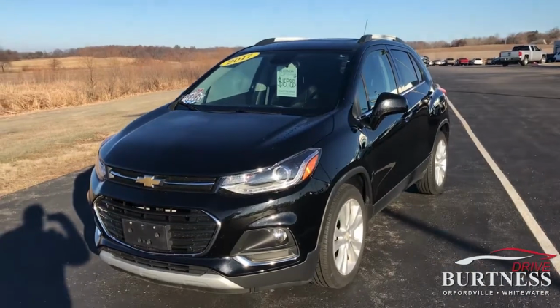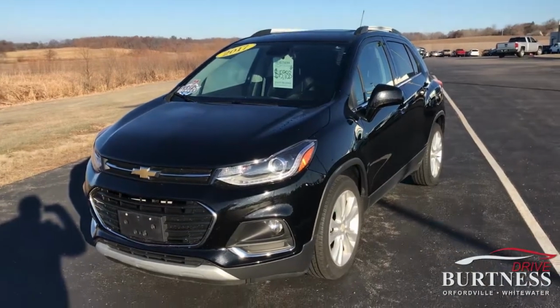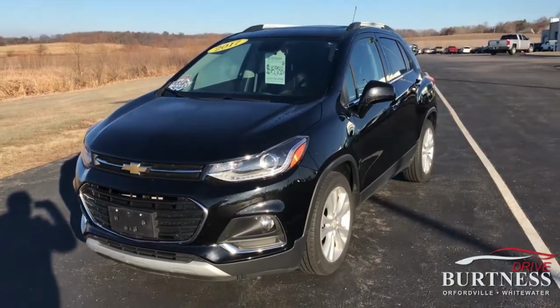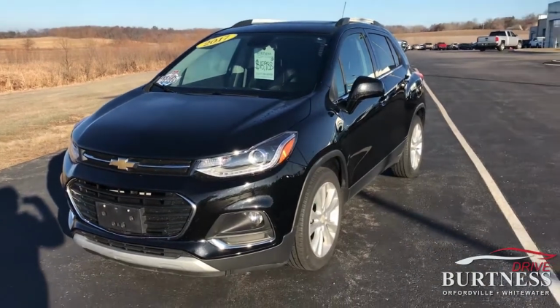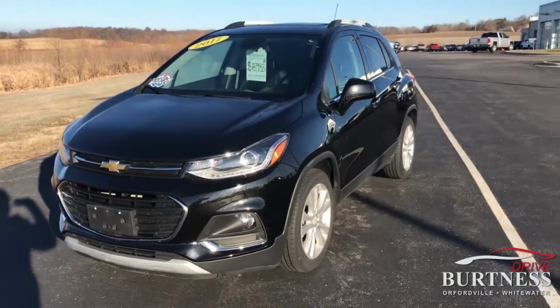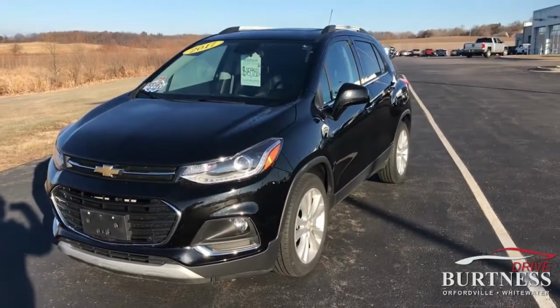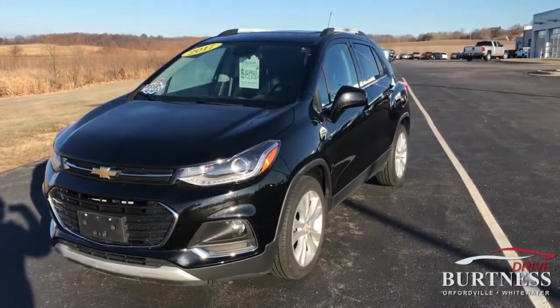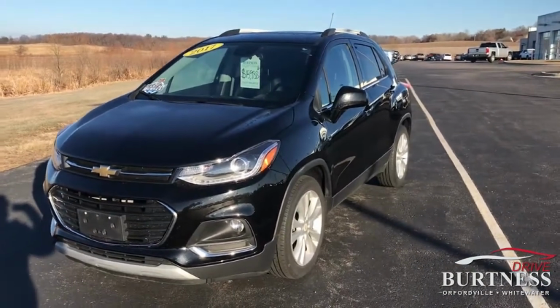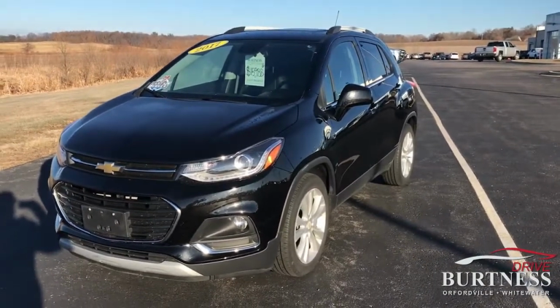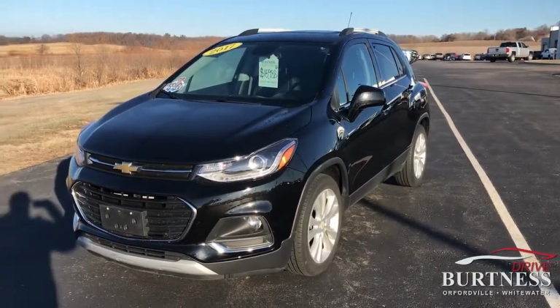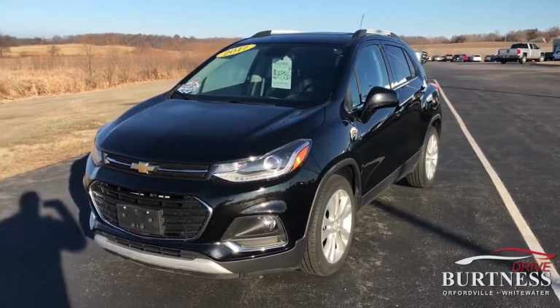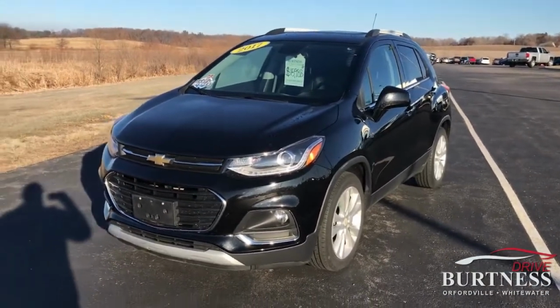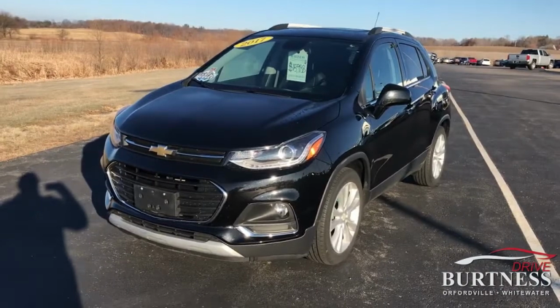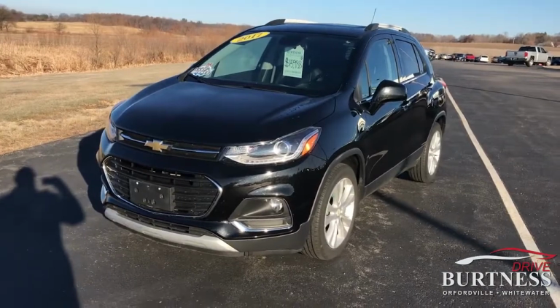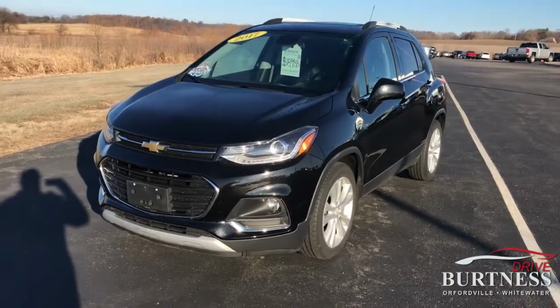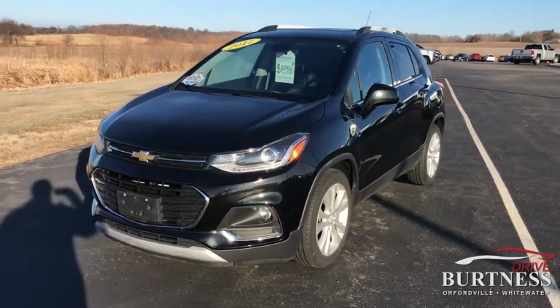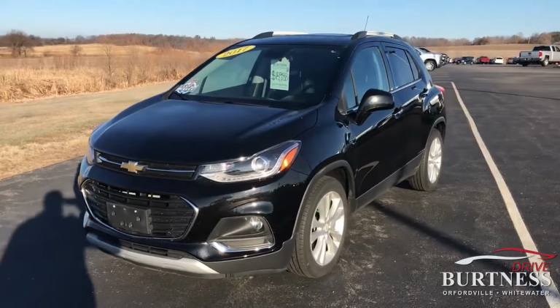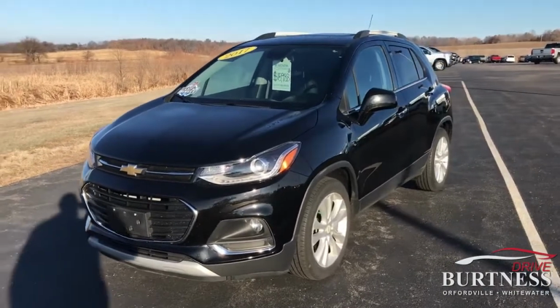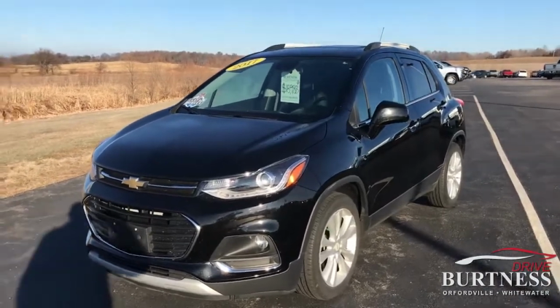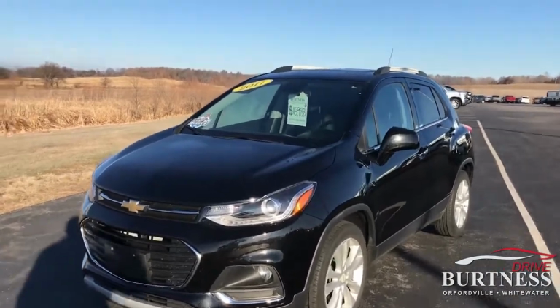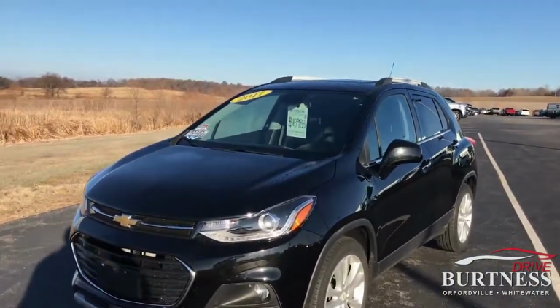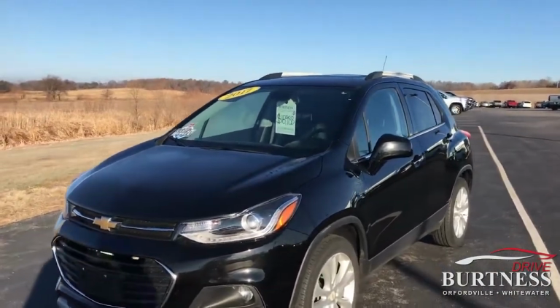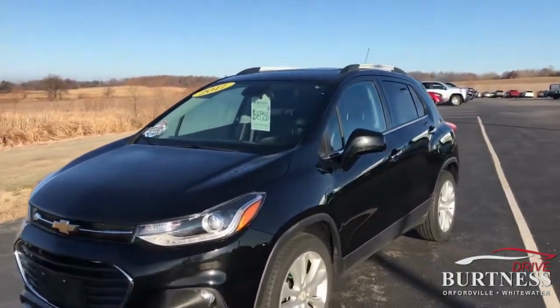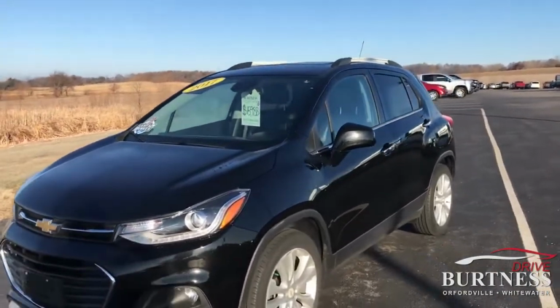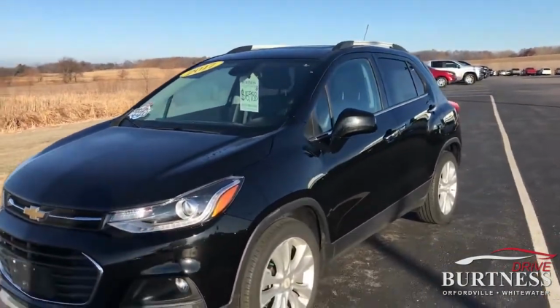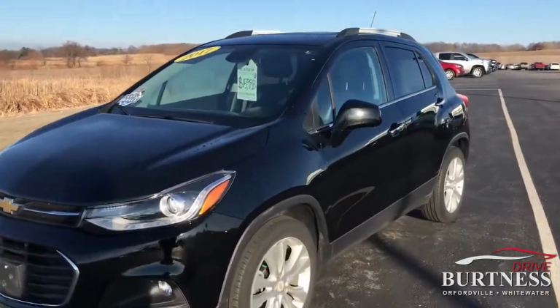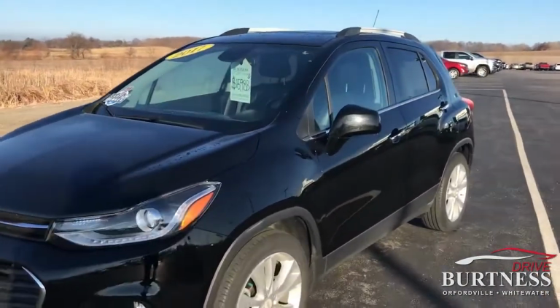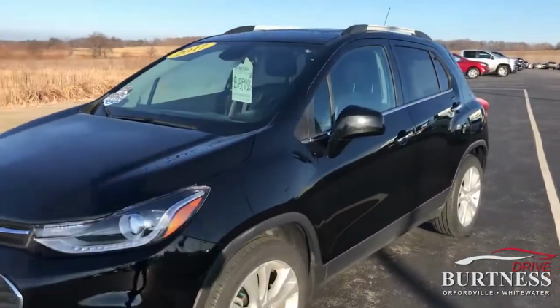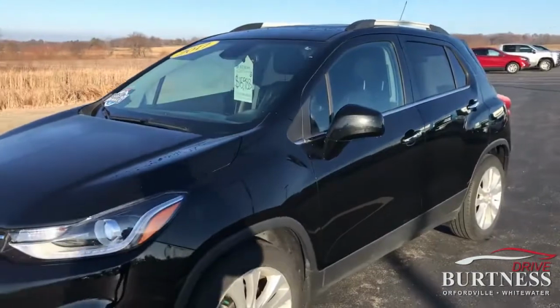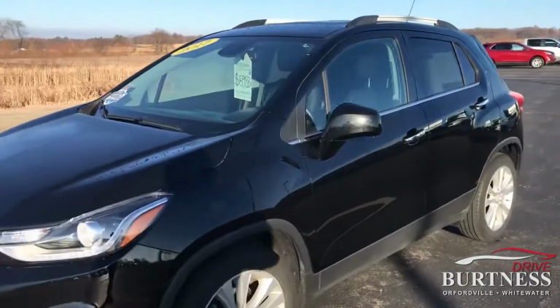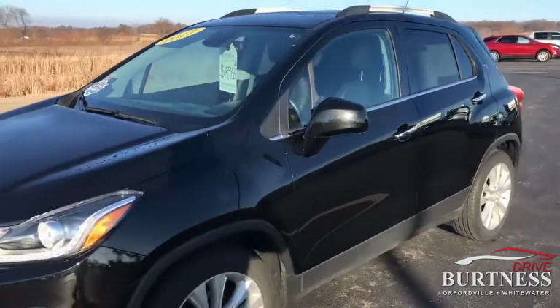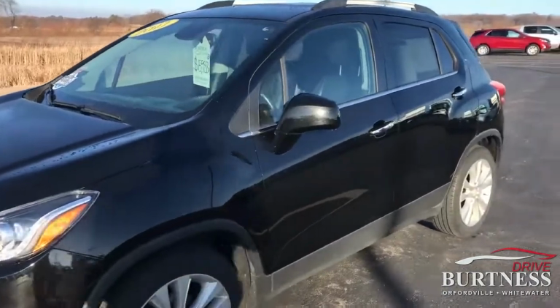Good morning. Ron here at Burtness Chevrolet. I'm going to do a quick video walk around for you on the 2017 Chevrolet Trax Premier 15988.